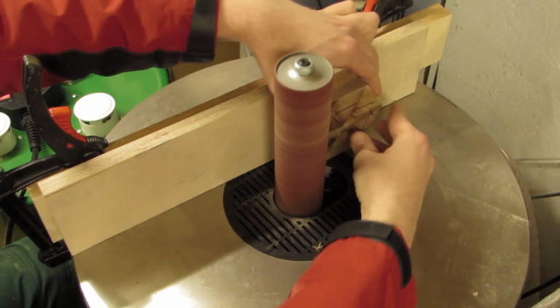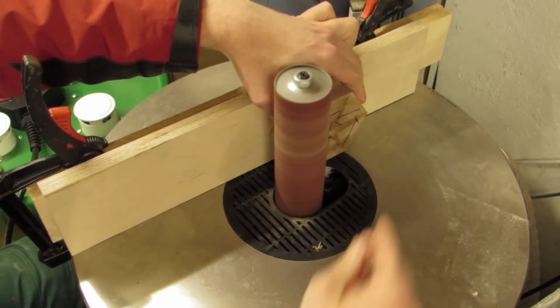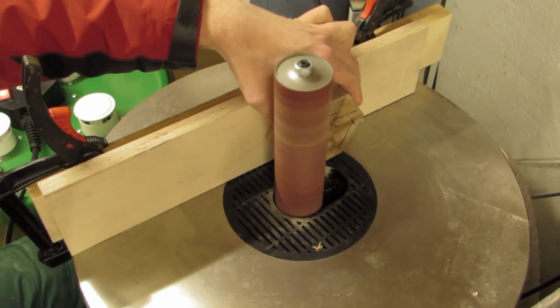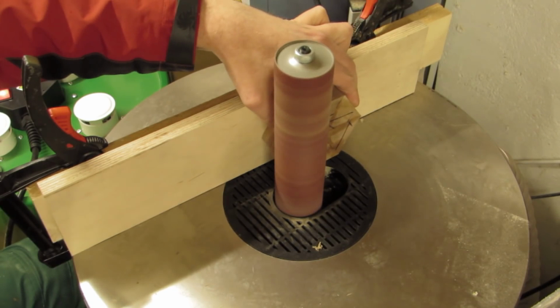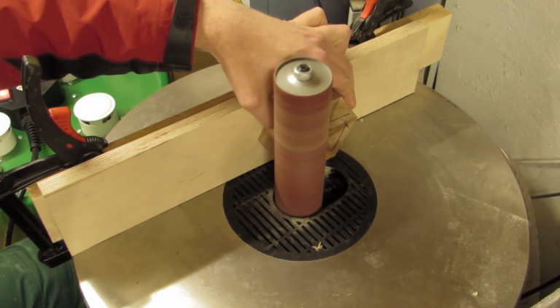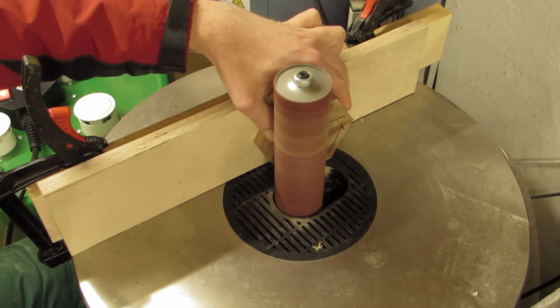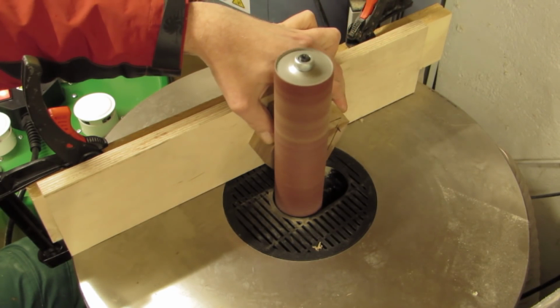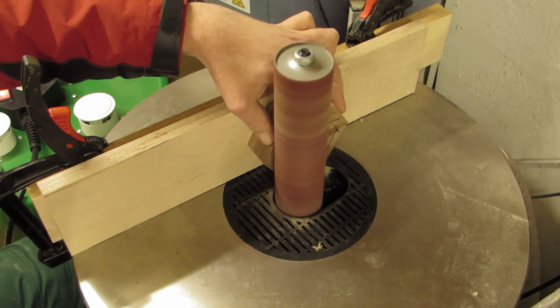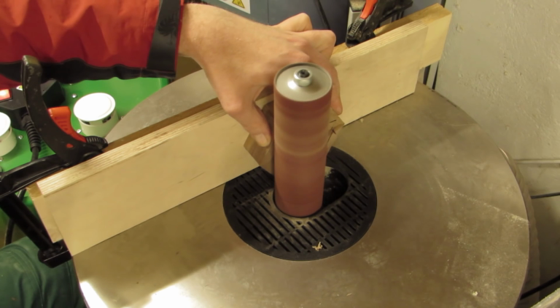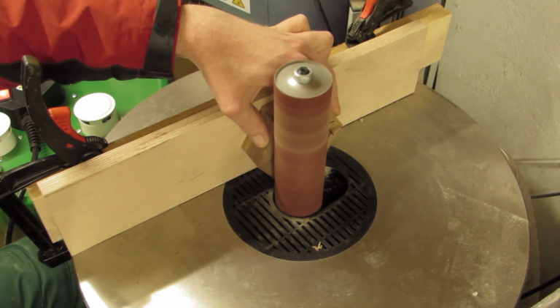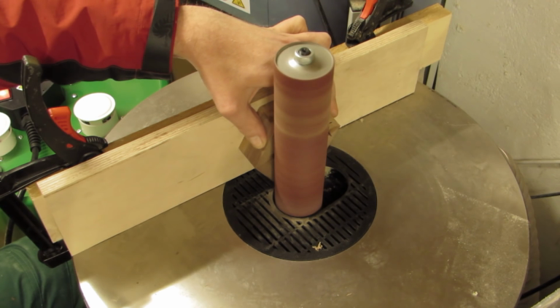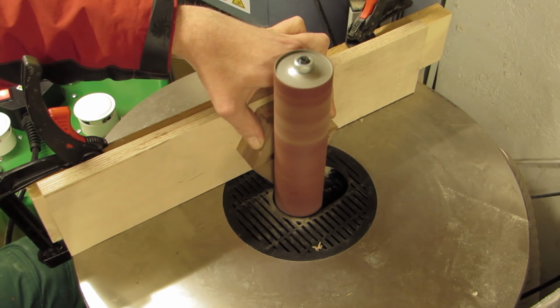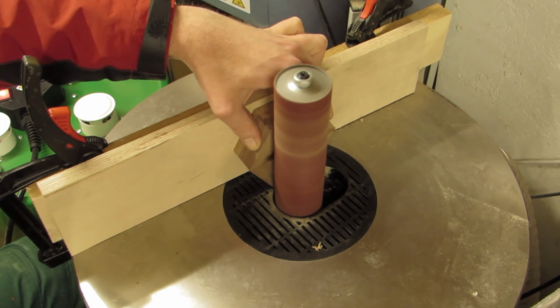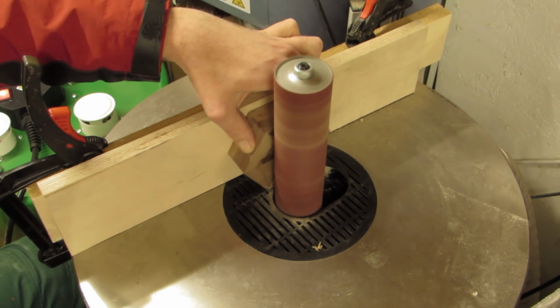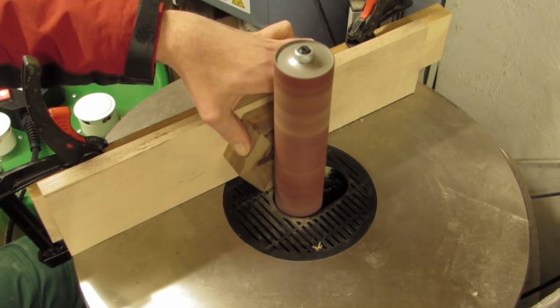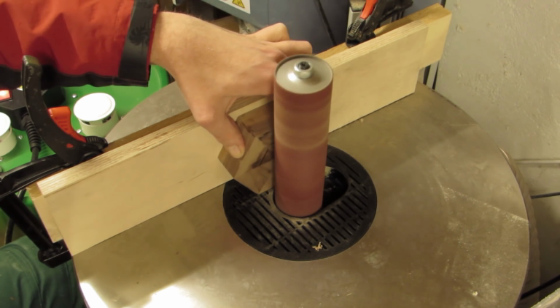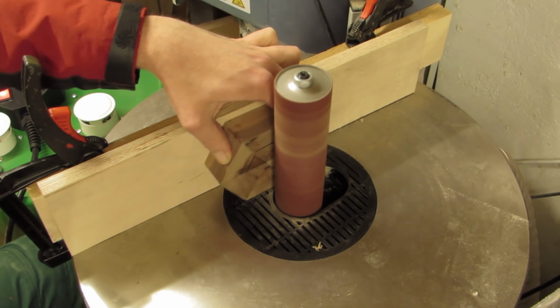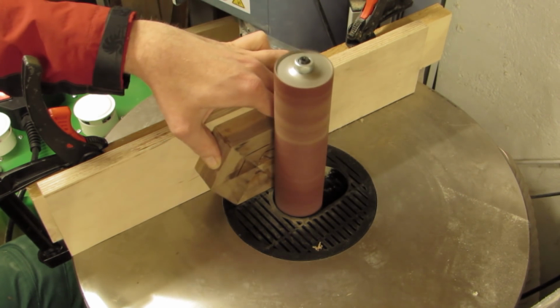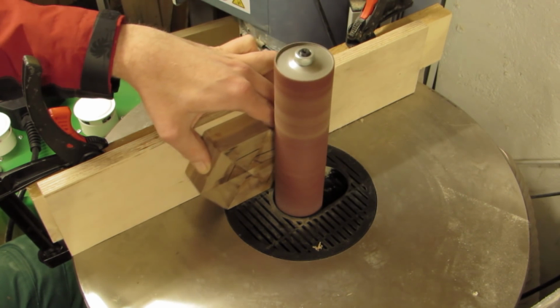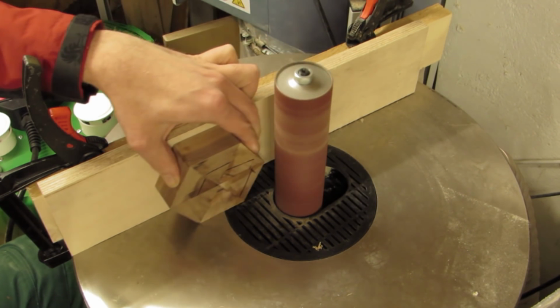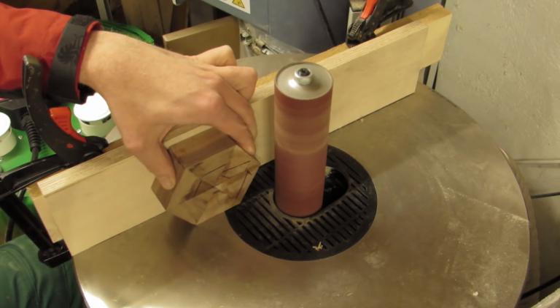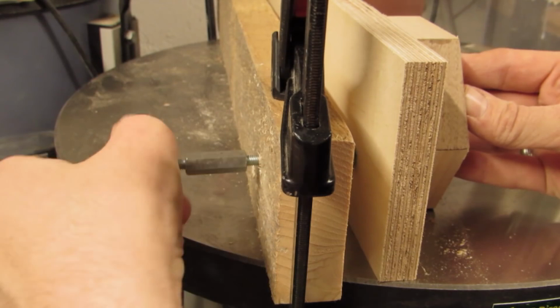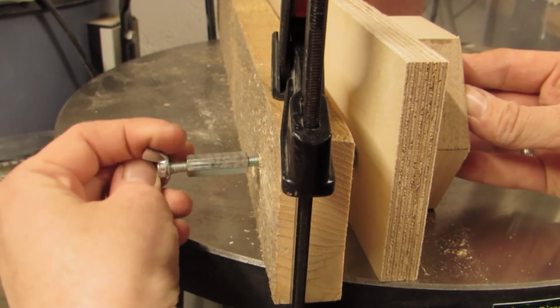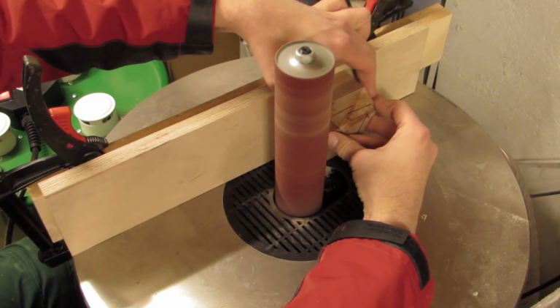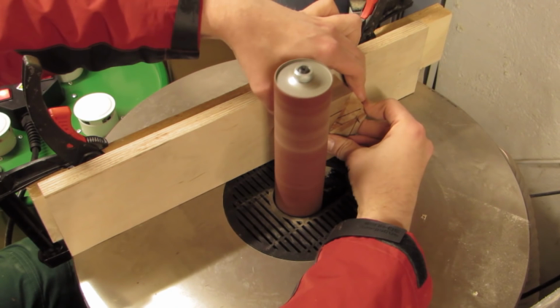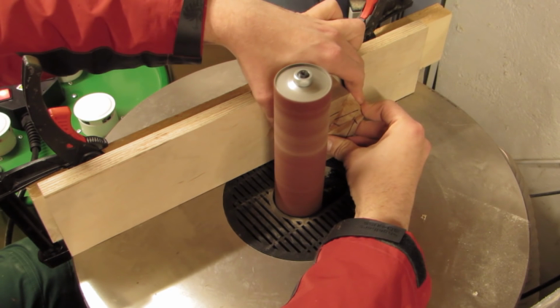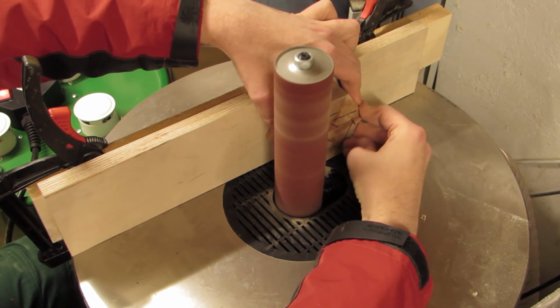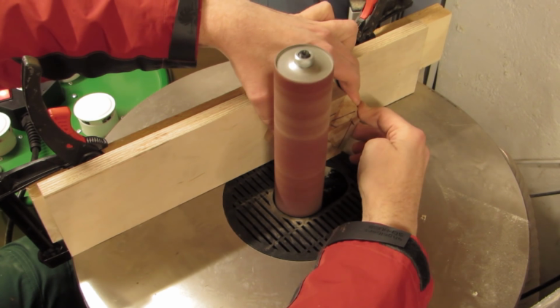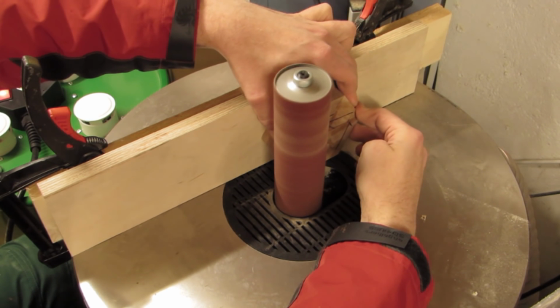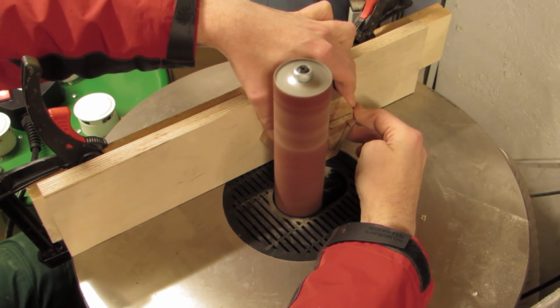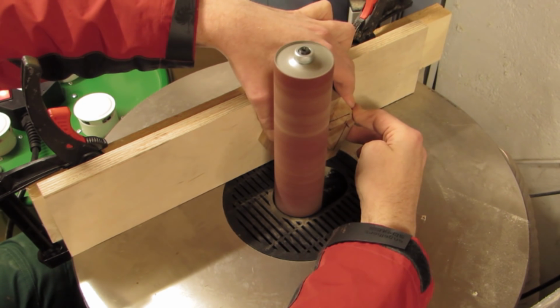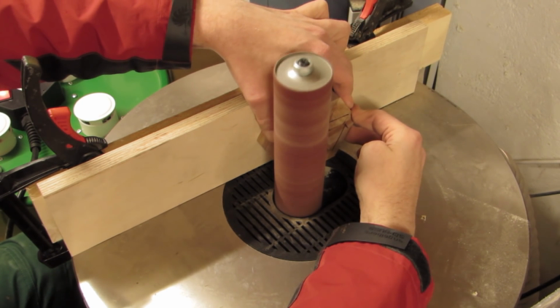You need one pretty flat side on your piece to ride against the fence, but you can get away with an uneven side as long as it does not wobble. Use it to sand one side flat and then do the other.